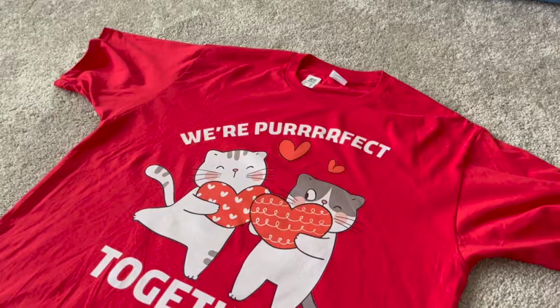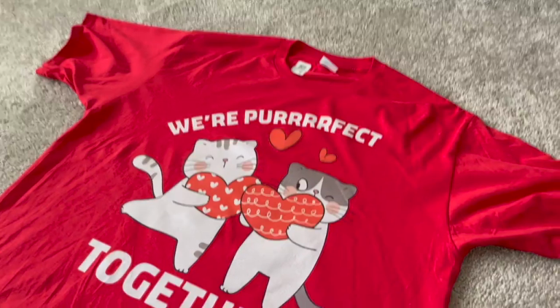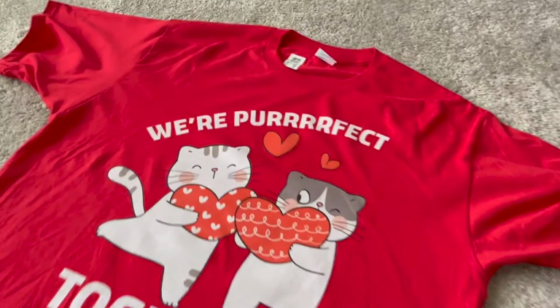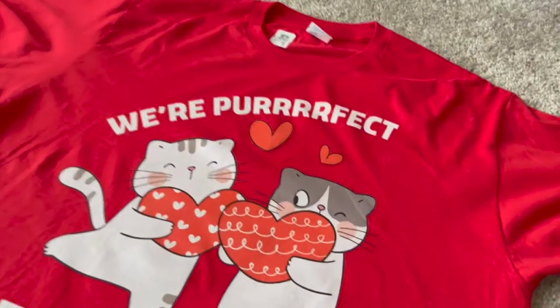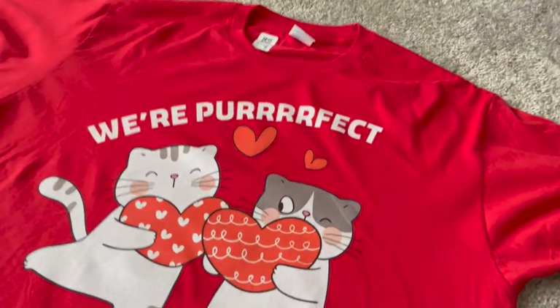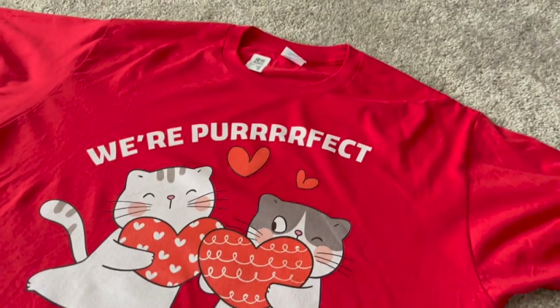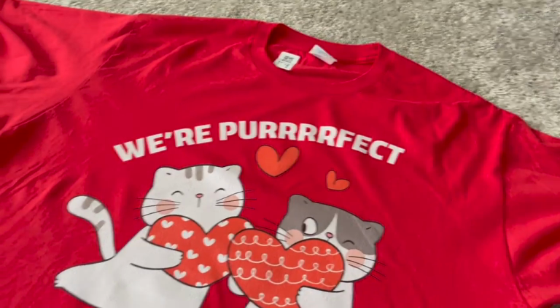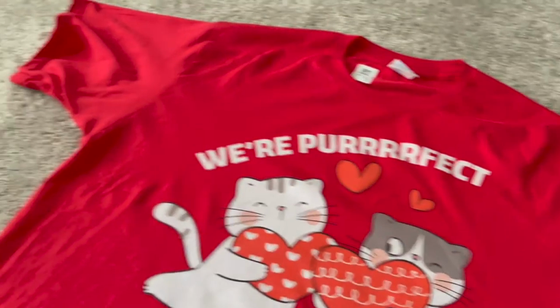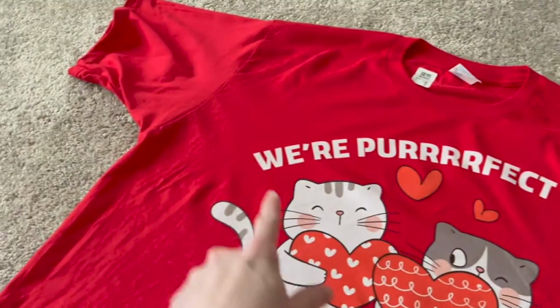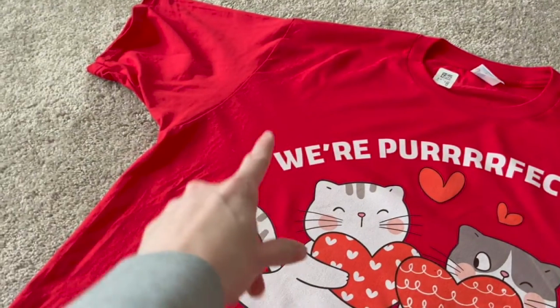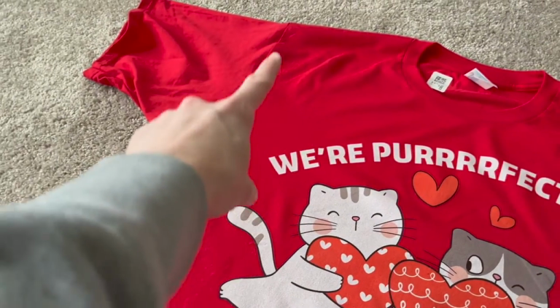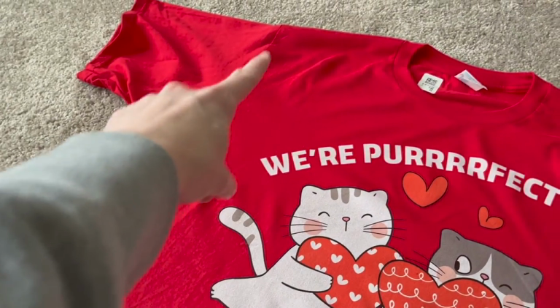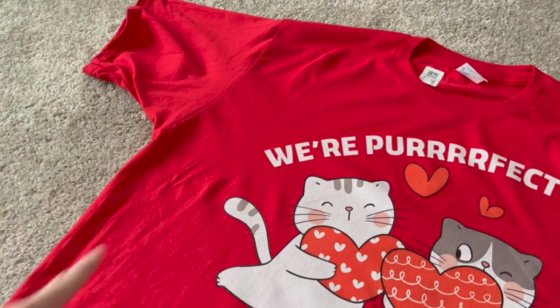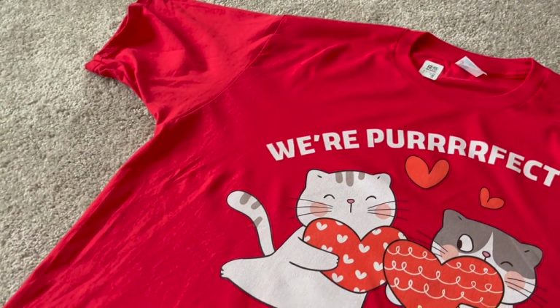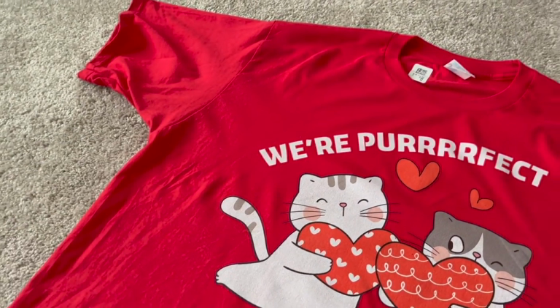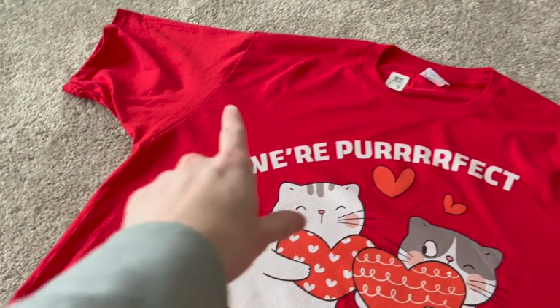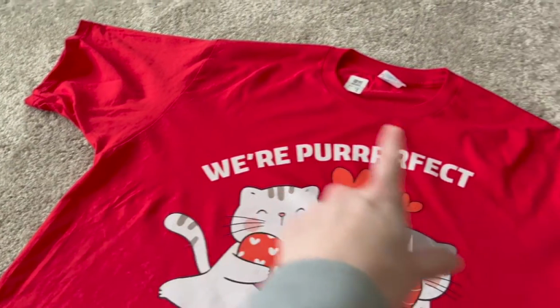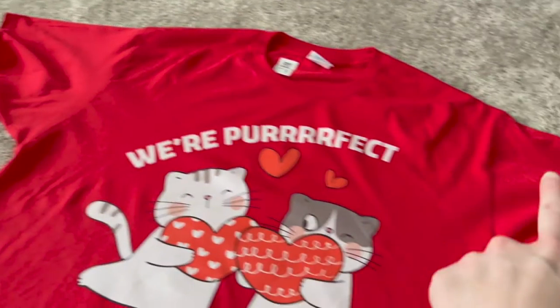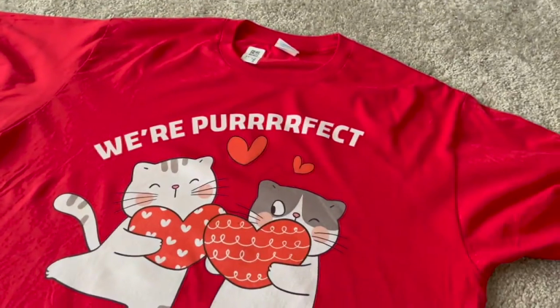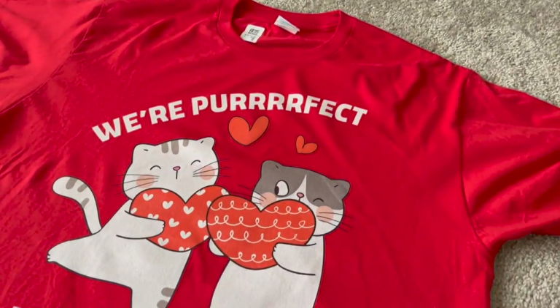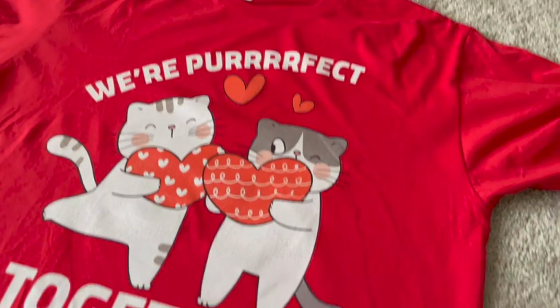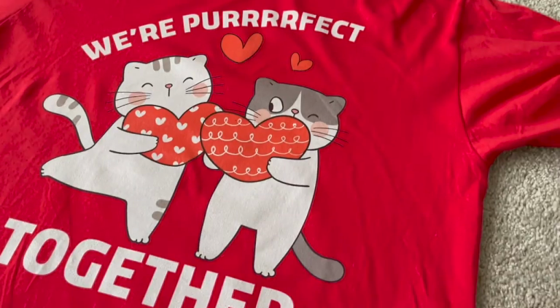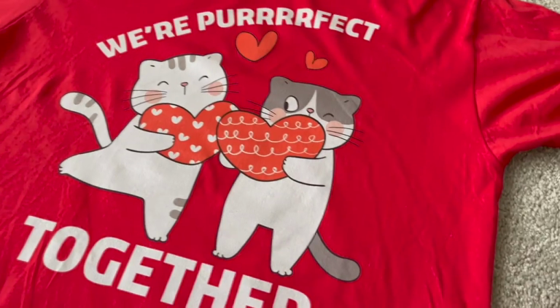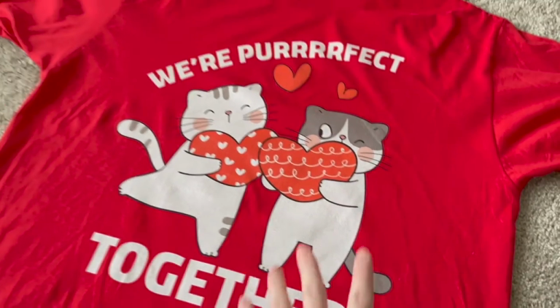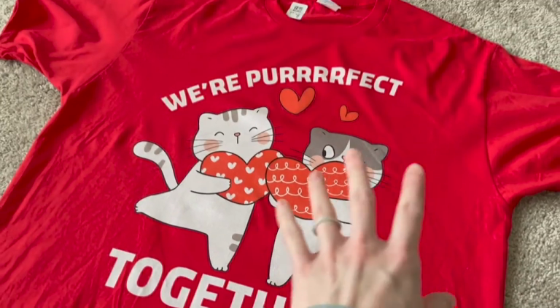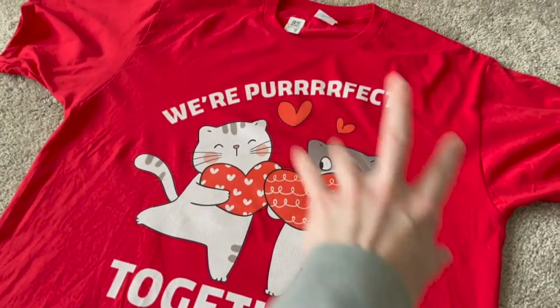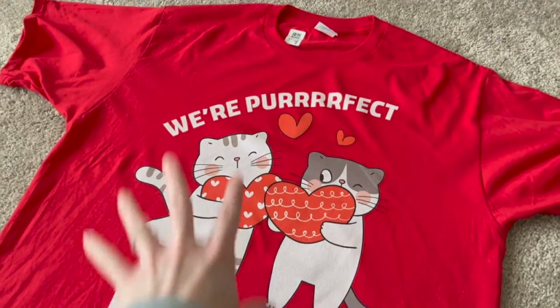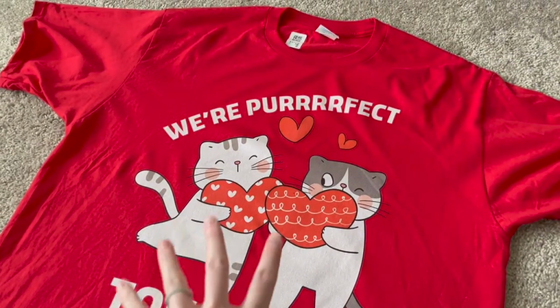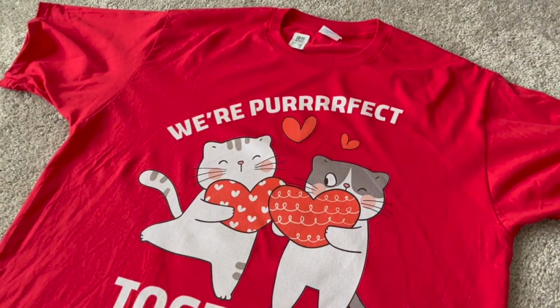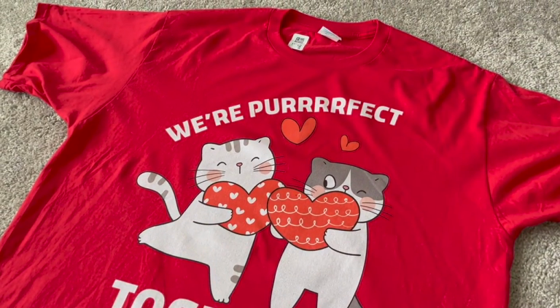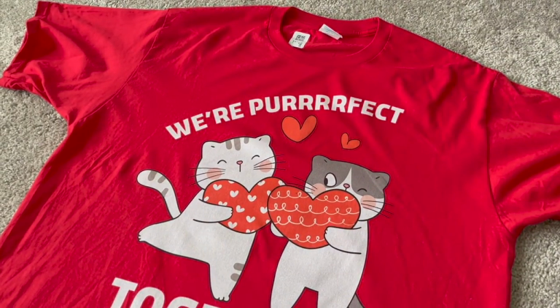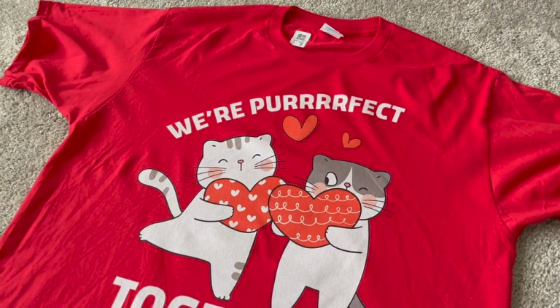To make my t-shirt pillowcase, I'm going to cut off the sleeves off either side of my t-shirt, as well as the collar off the top. I'm going to make sure I leave a little bit of room to keep the design on the front.